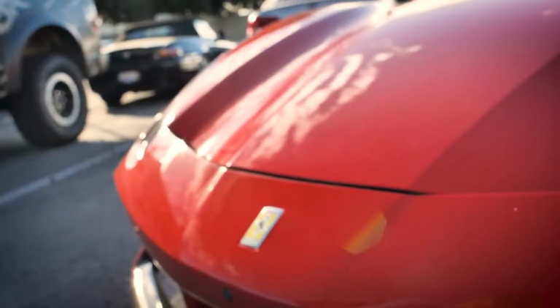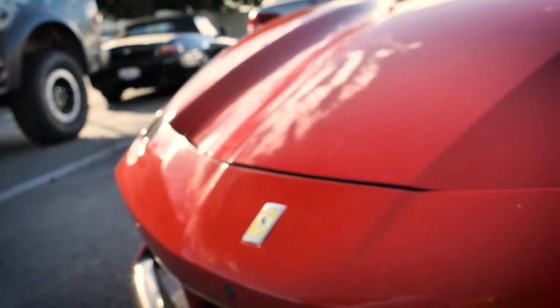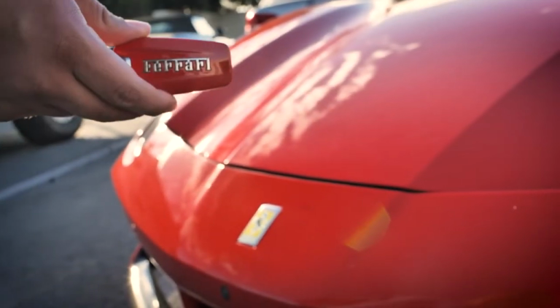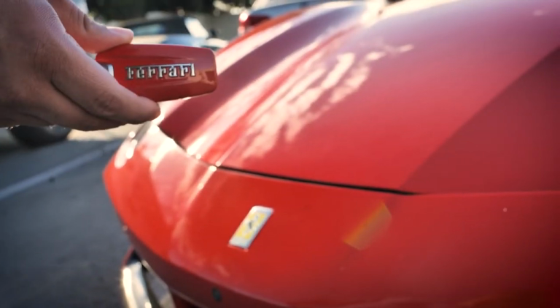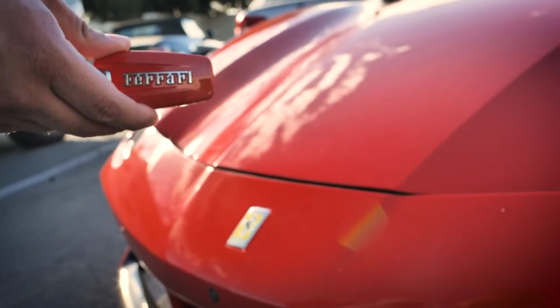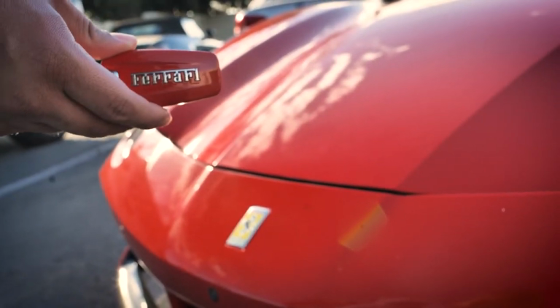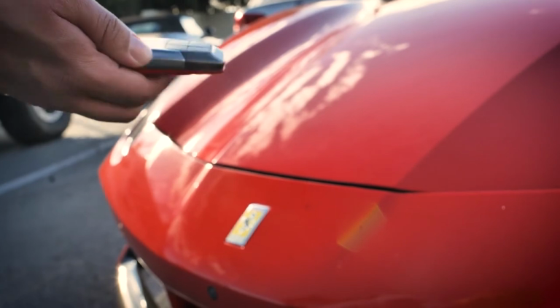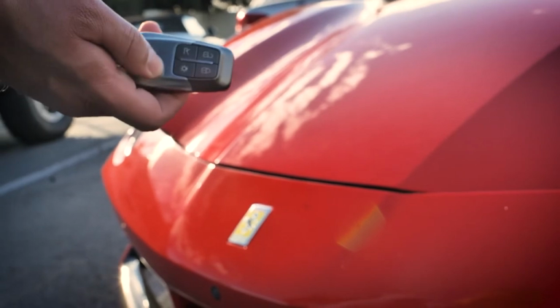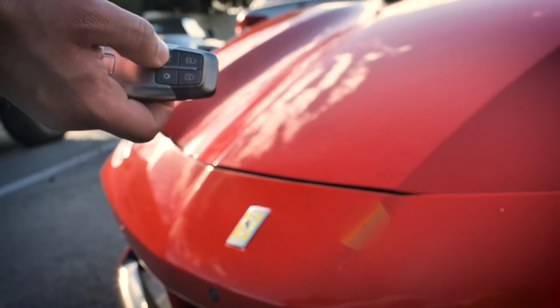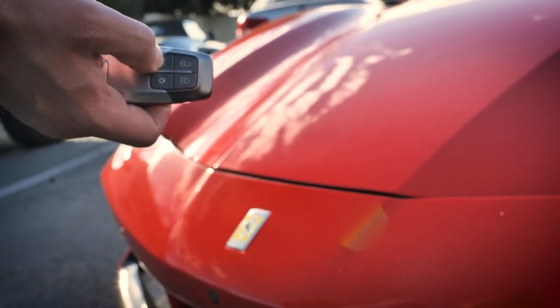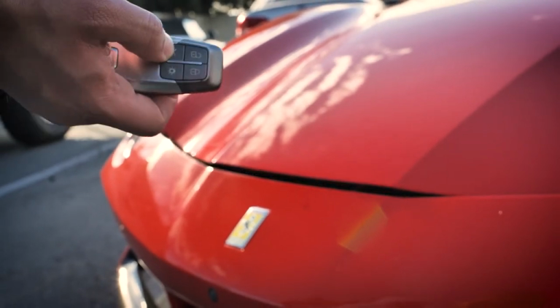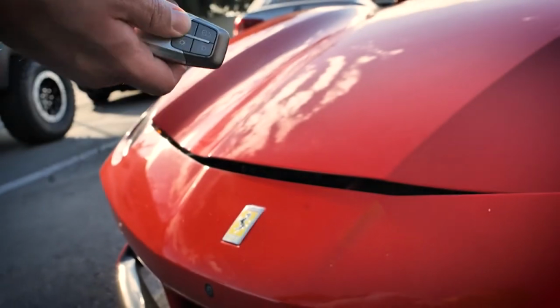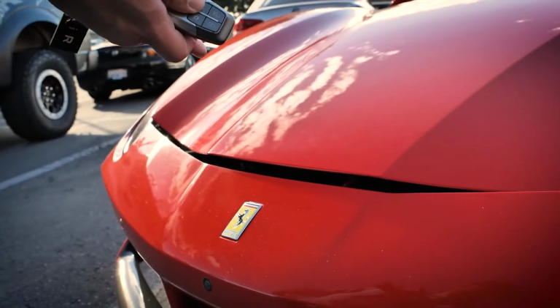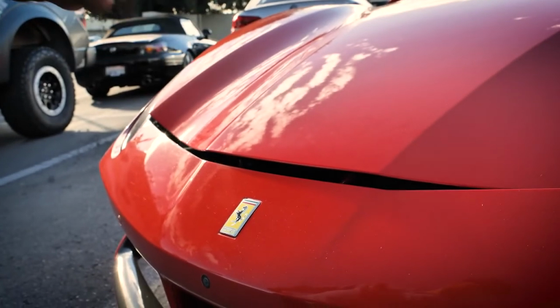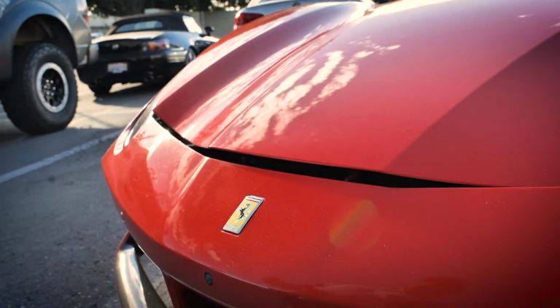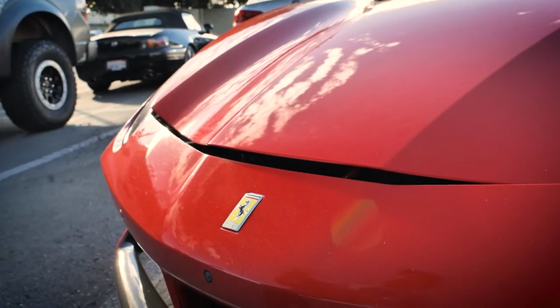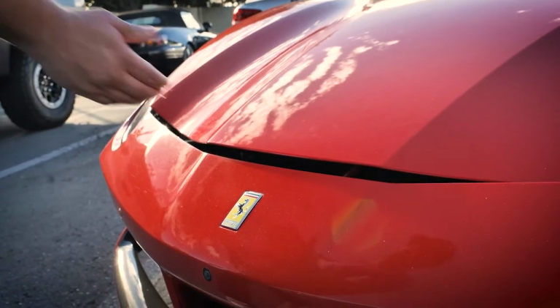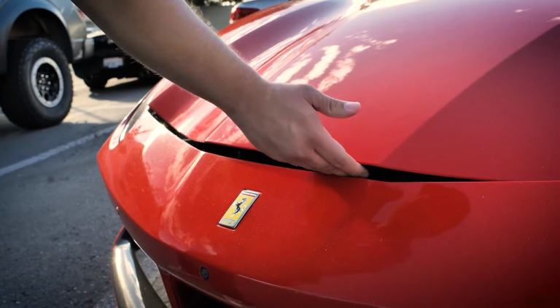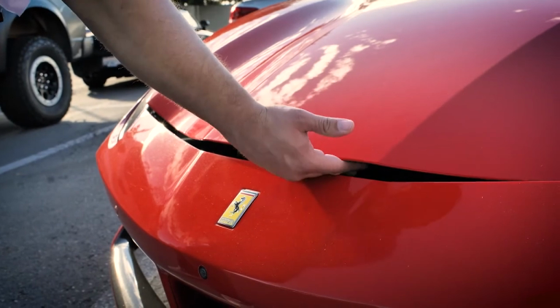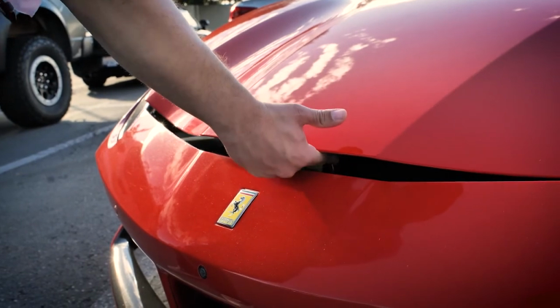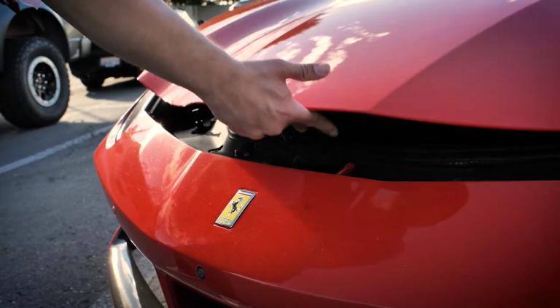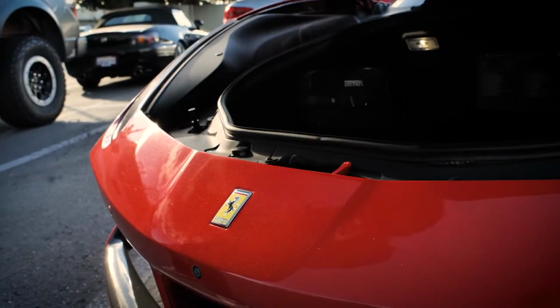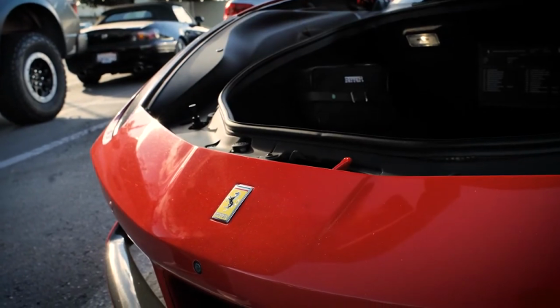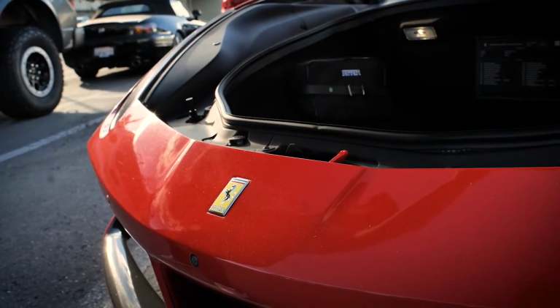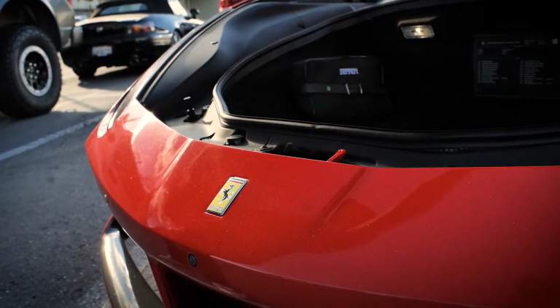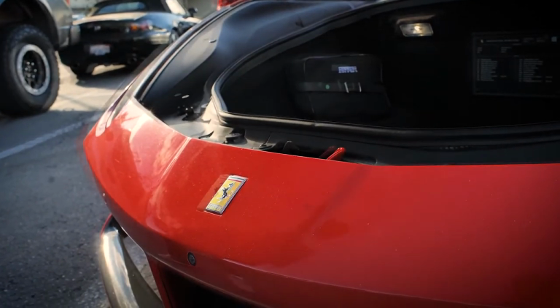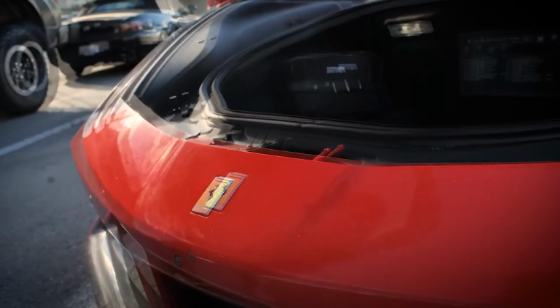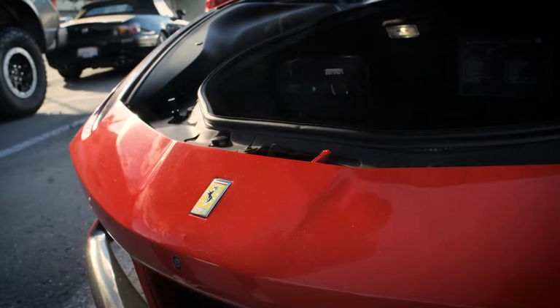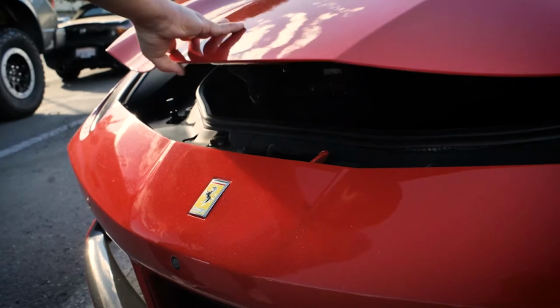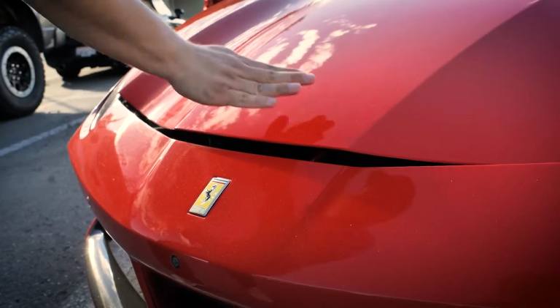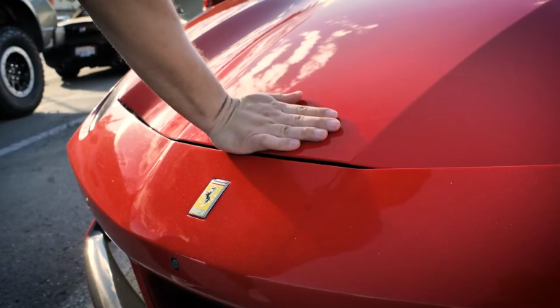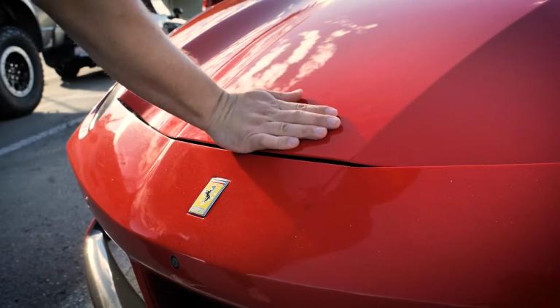On the key fob, push the bottom left button to open the front trunk. Then slide the lever at the center of the hood to release the latch. To close, firmly push the front center of the hood.